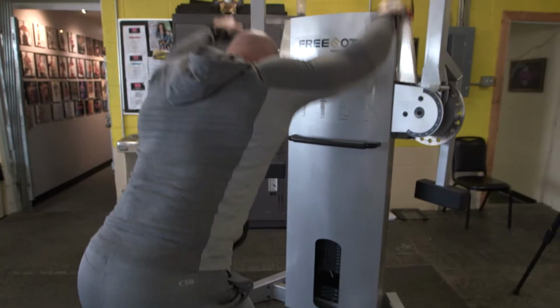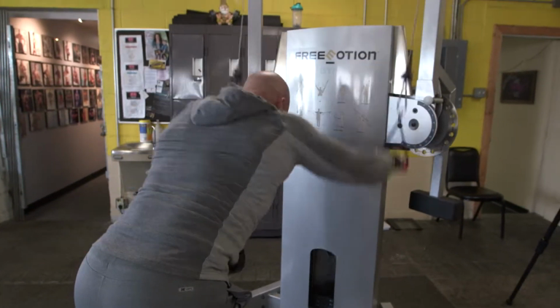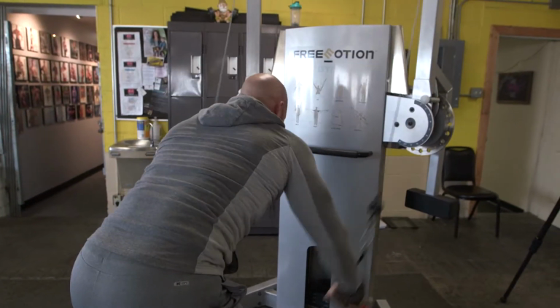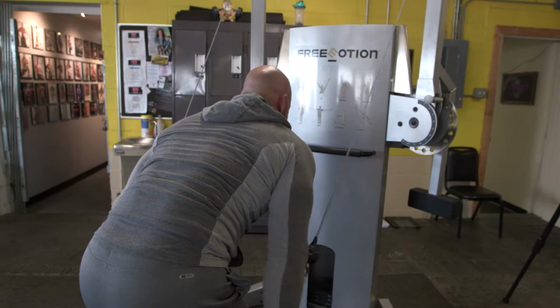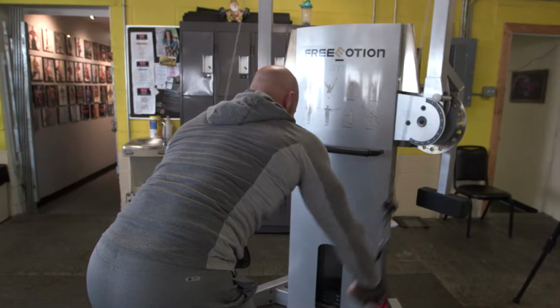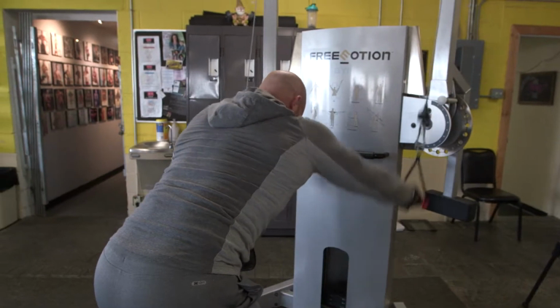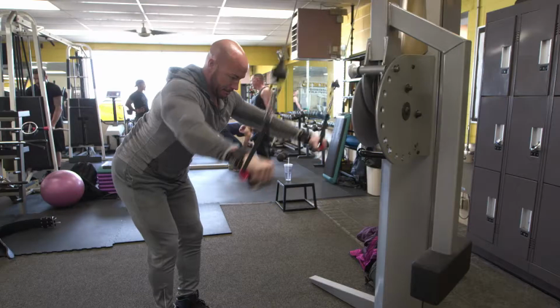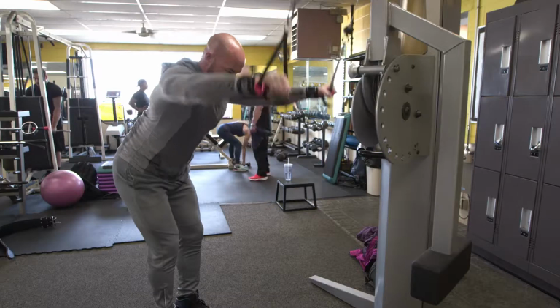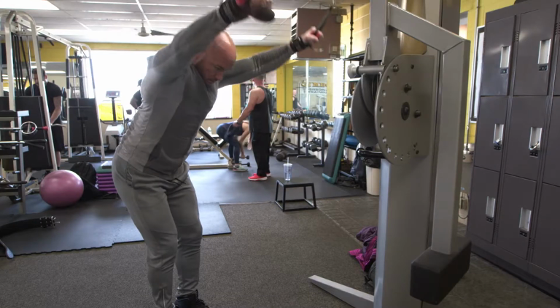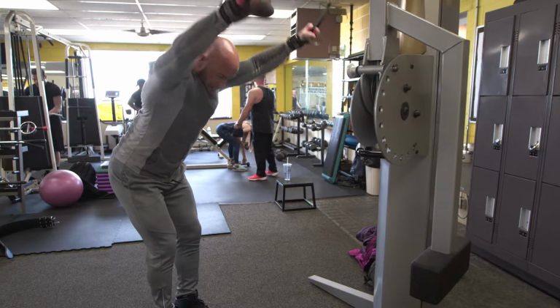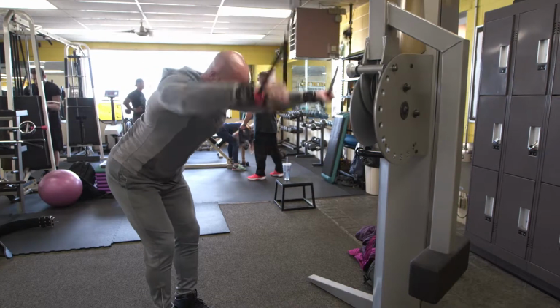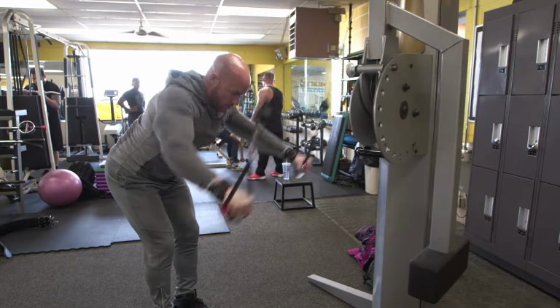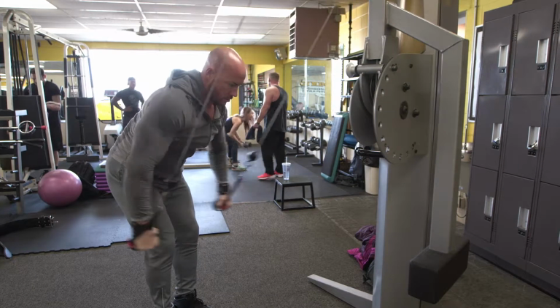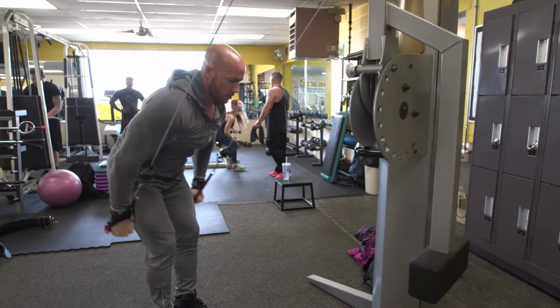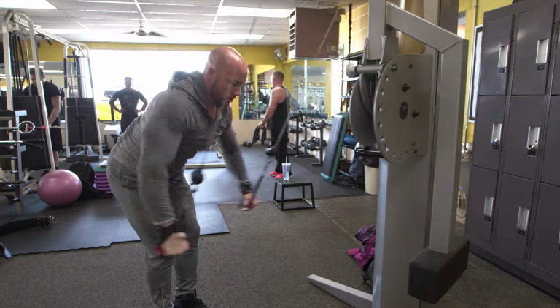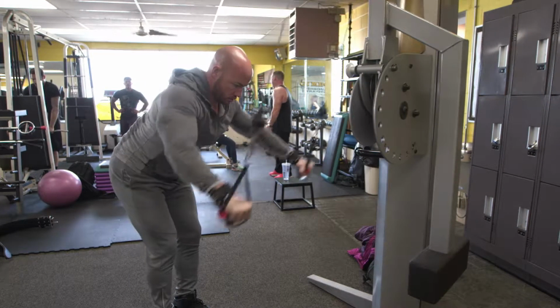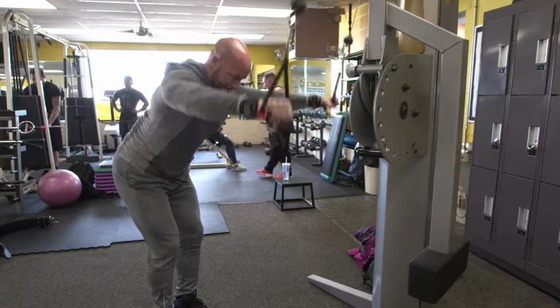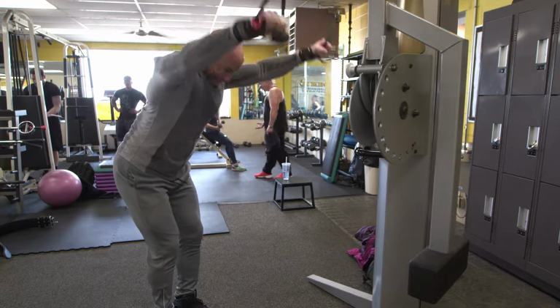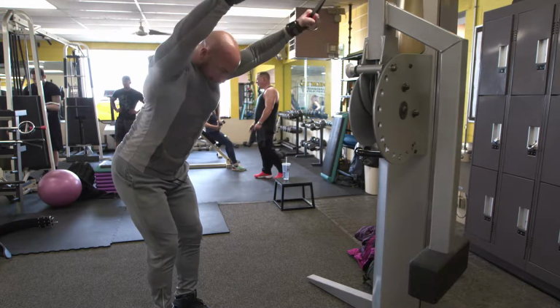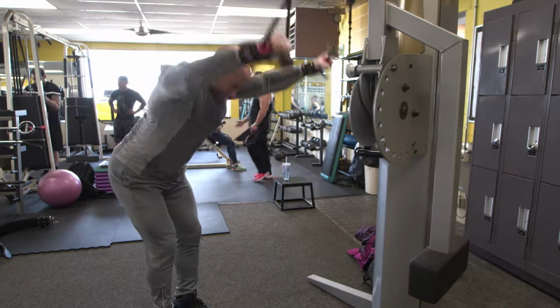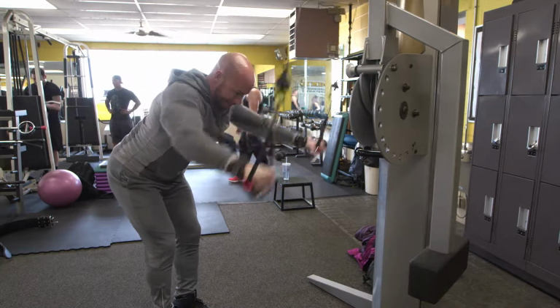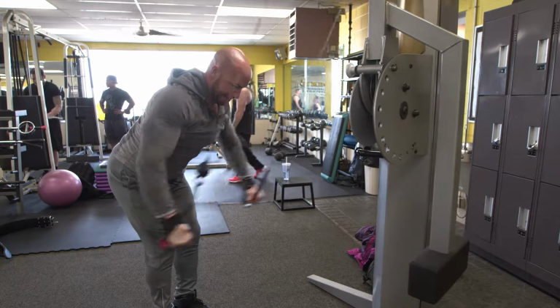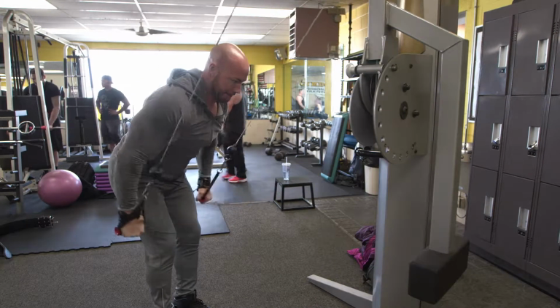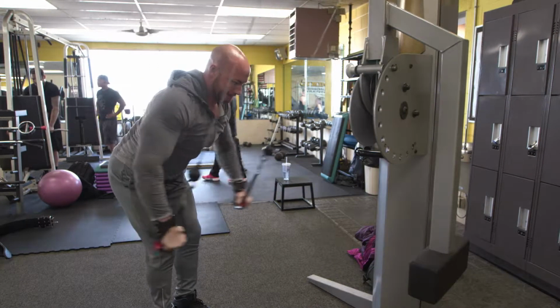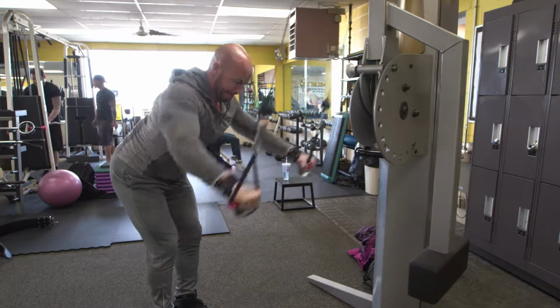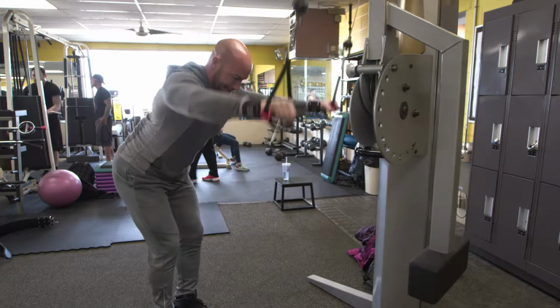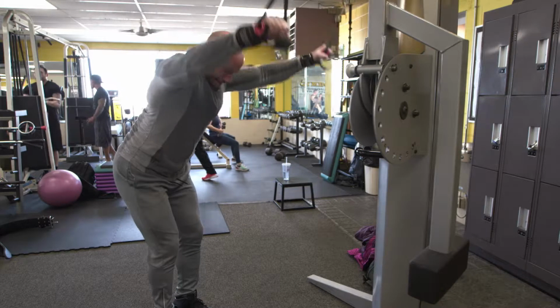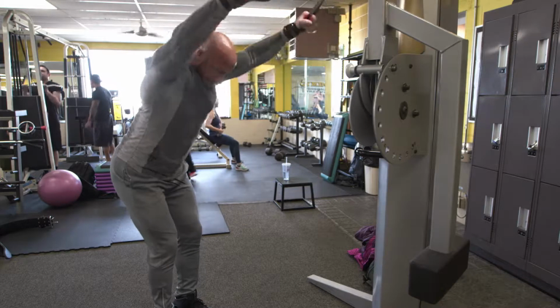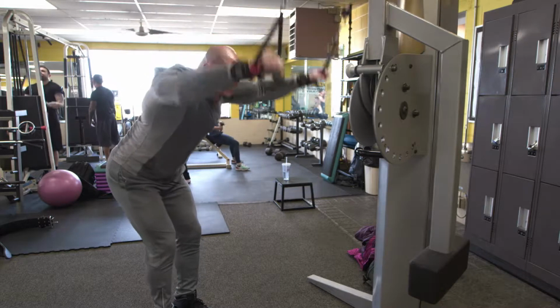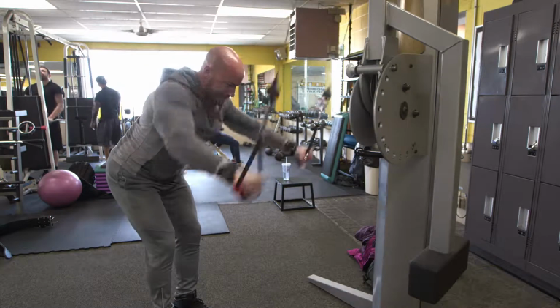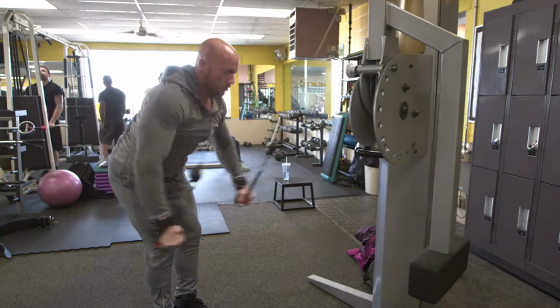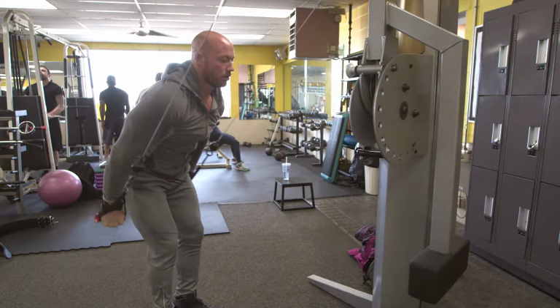Get a full stretch at the top so you get a full range of motion. This was a great exercise before moving on to some heavy rows.